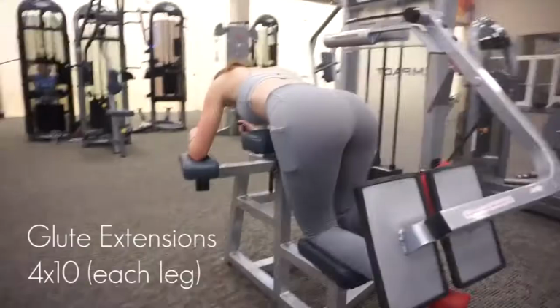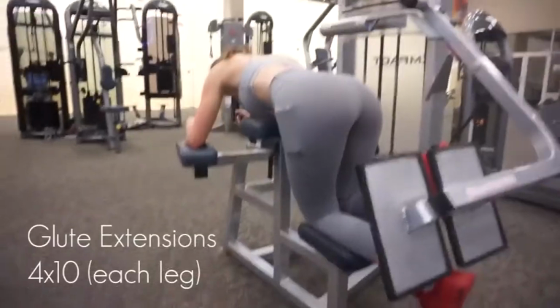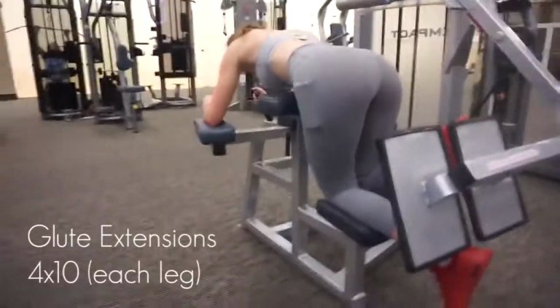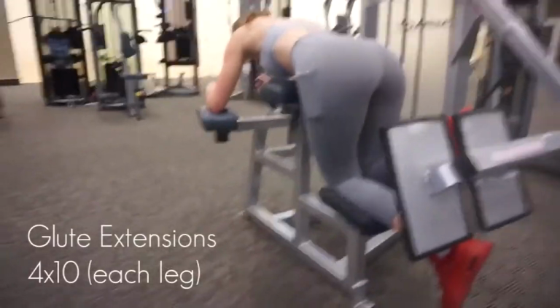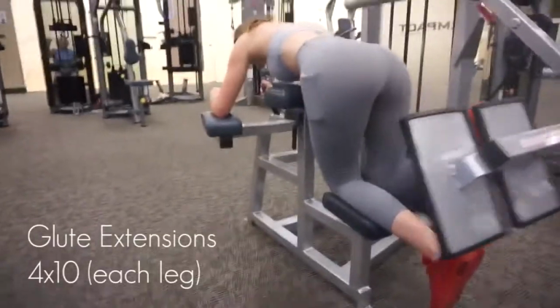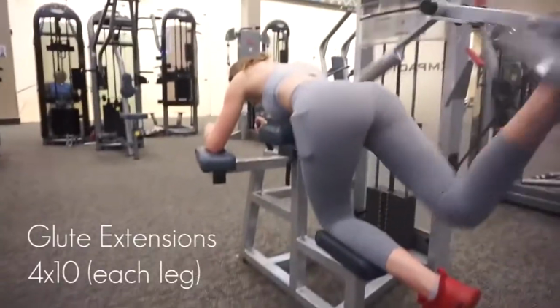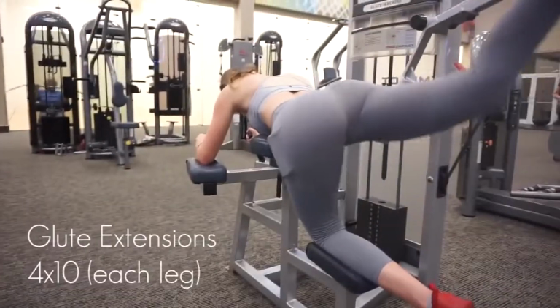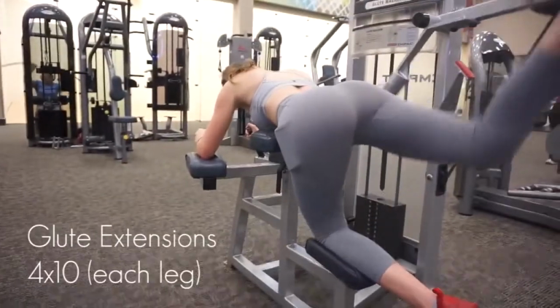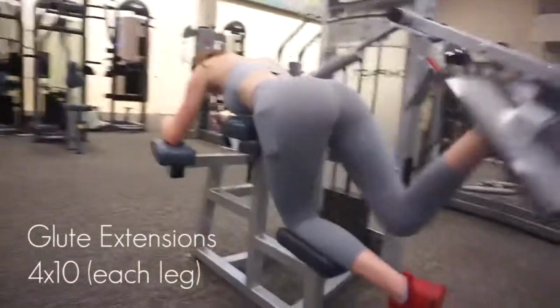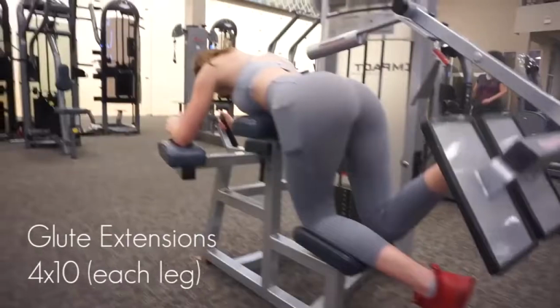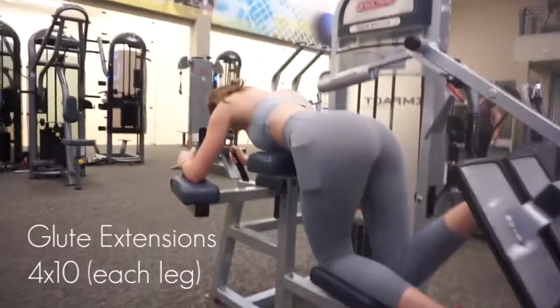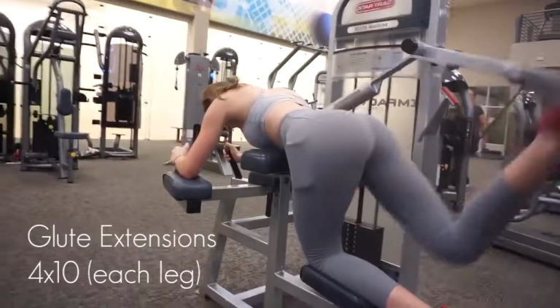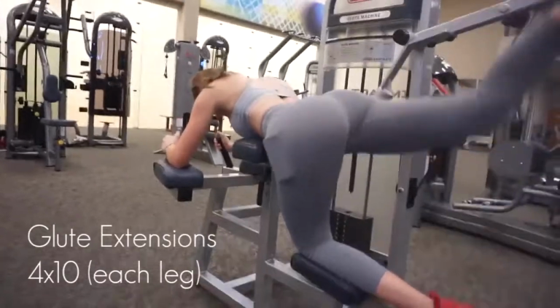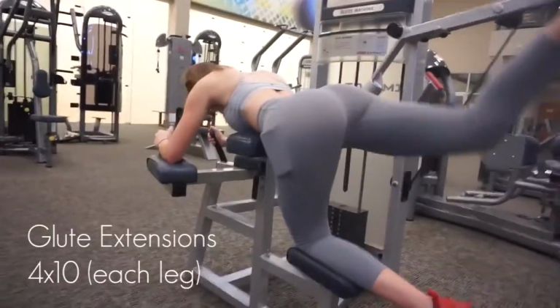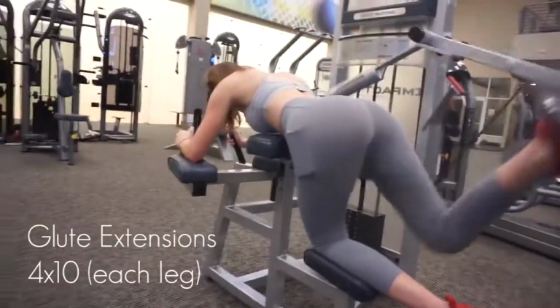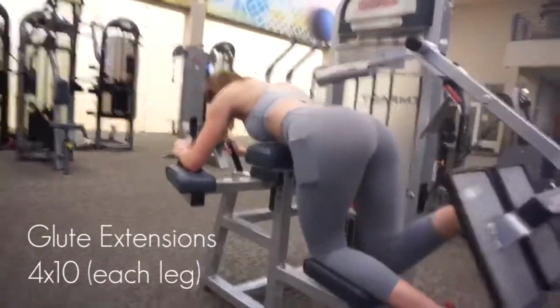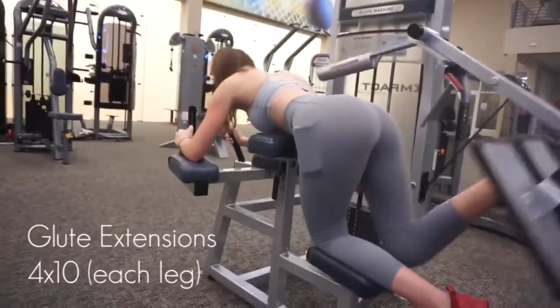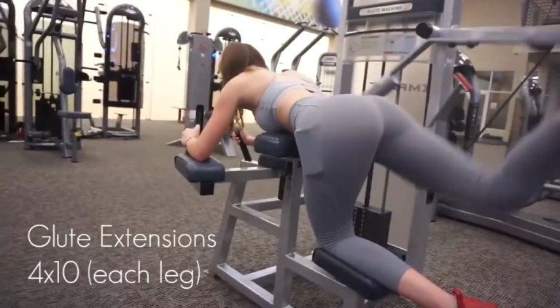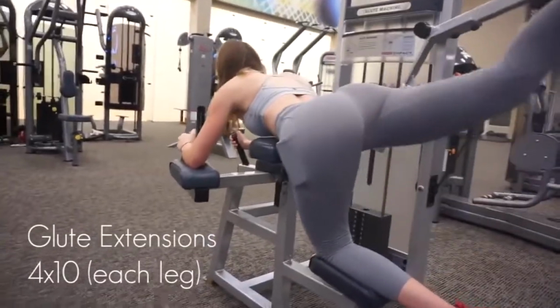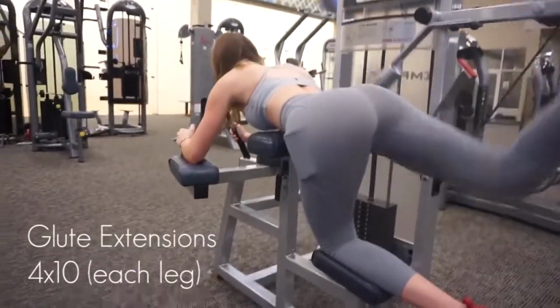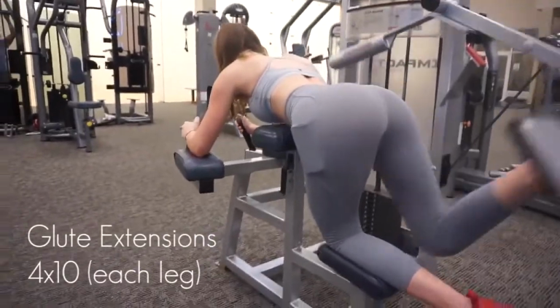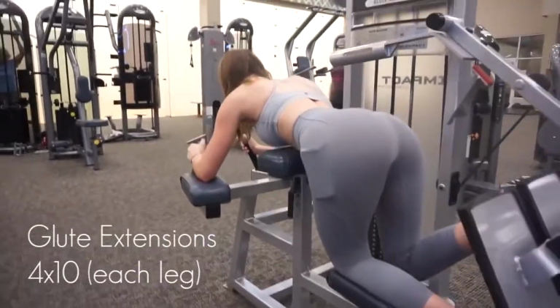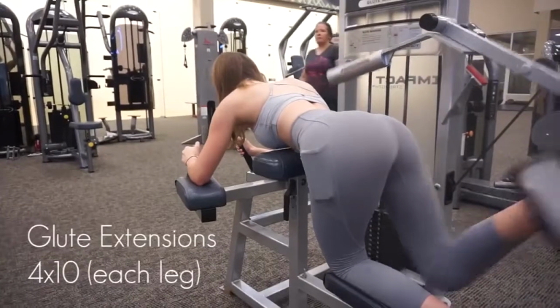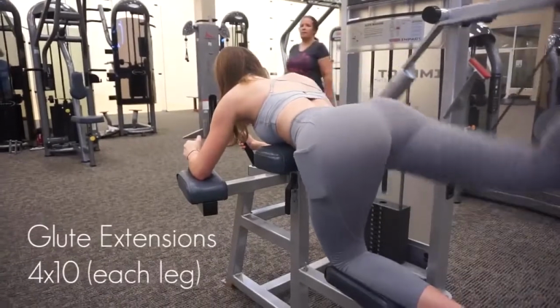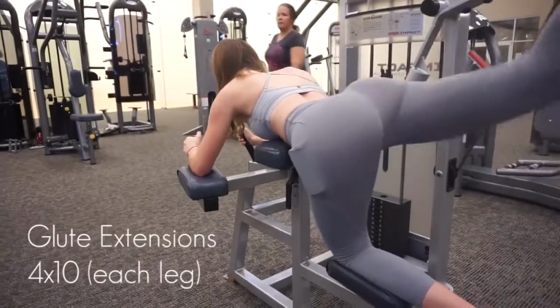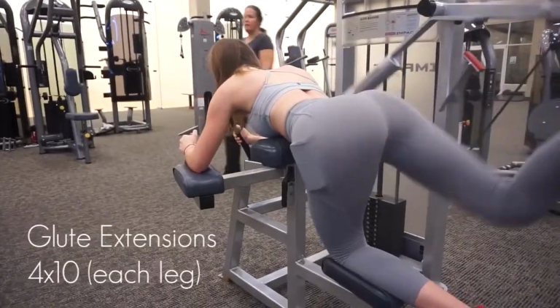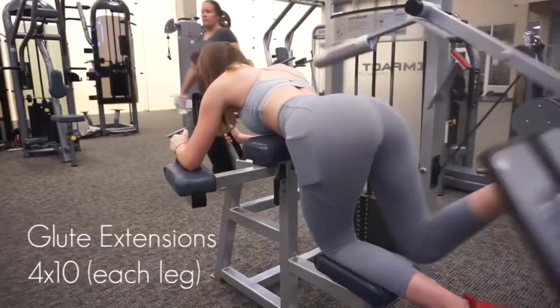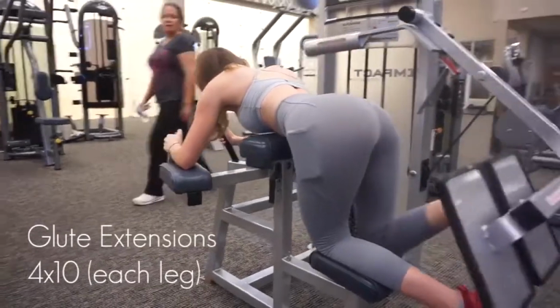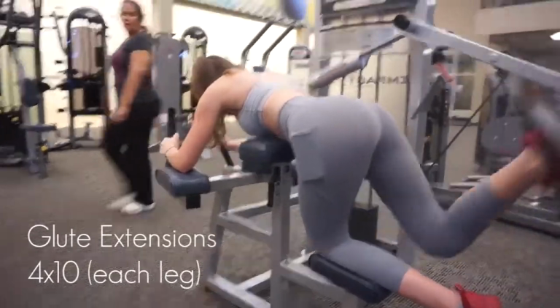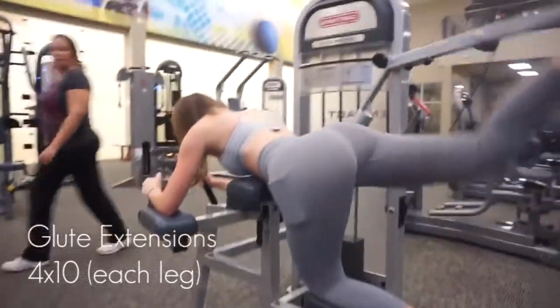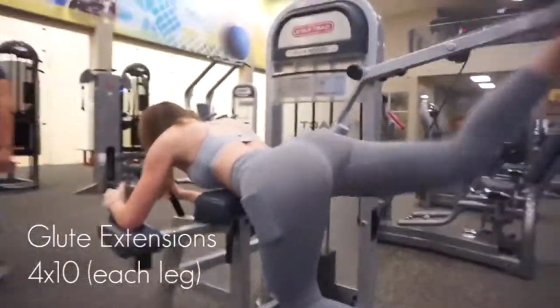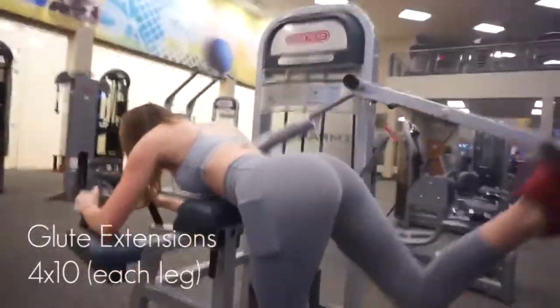Now these are the famed glute extensions — very effective and your butt will look amazing while you do it. Remember to squeeze at the top. This workout is targeting your glutes like crazy. You're going to feel an awful burn, but if that doesn't motivate you toward making gains, then you need to rethink that.